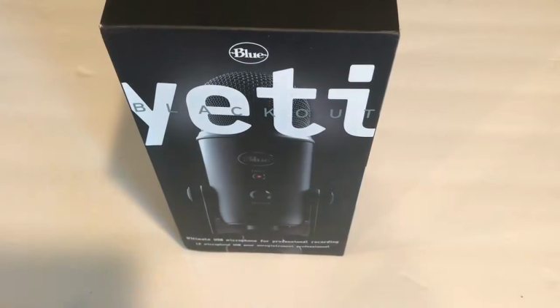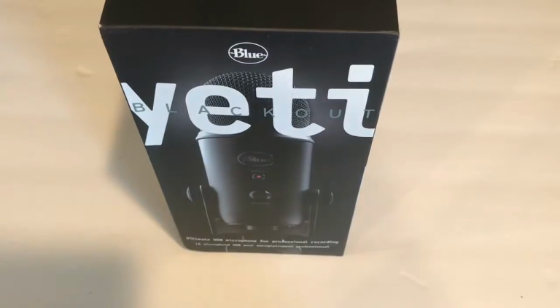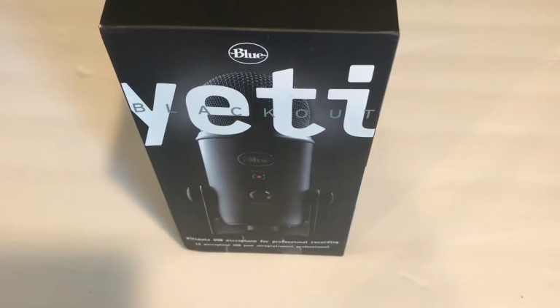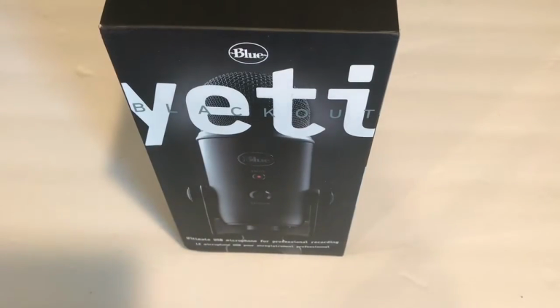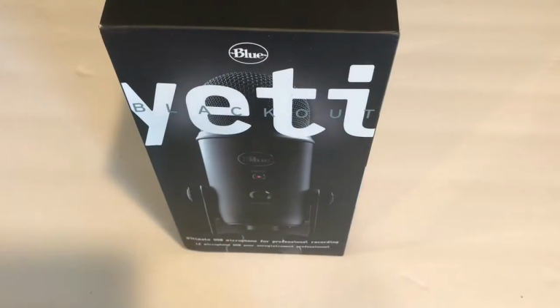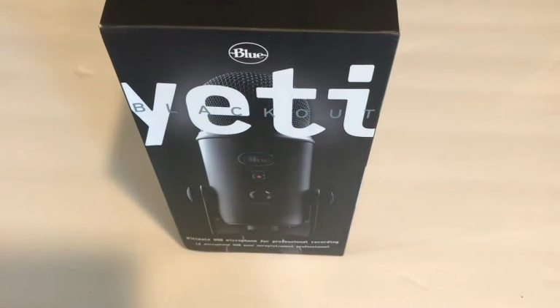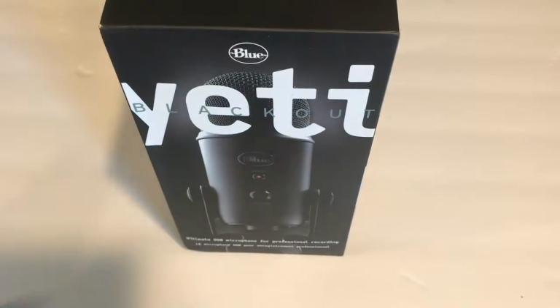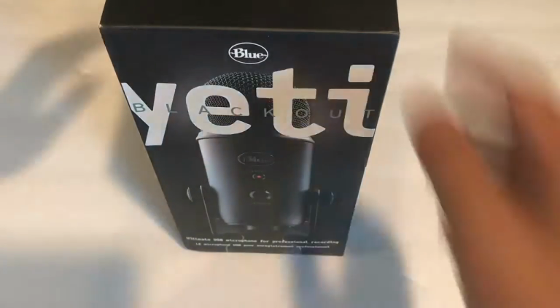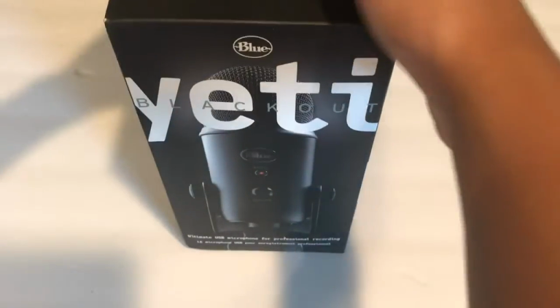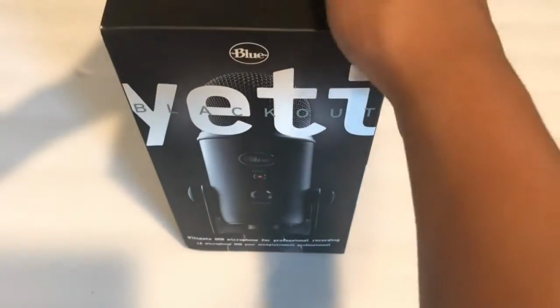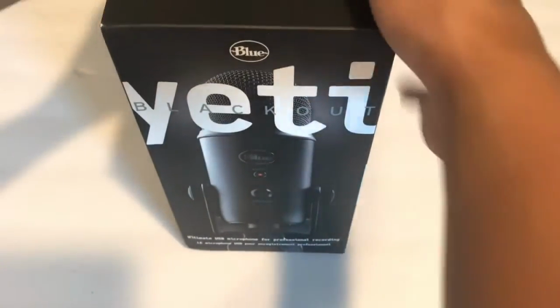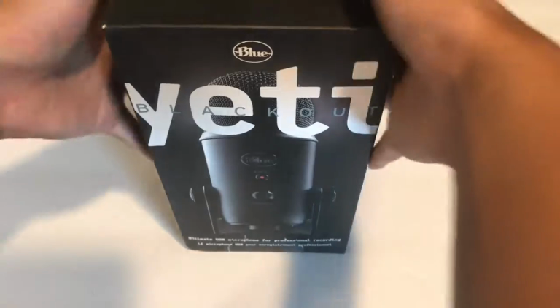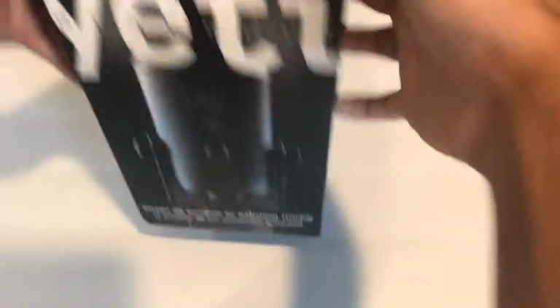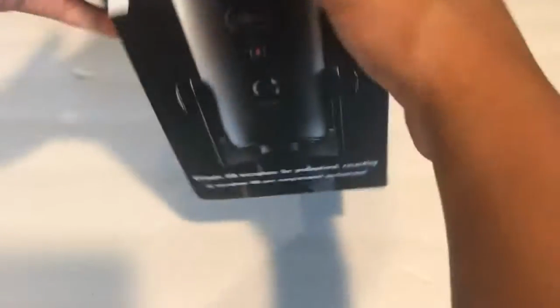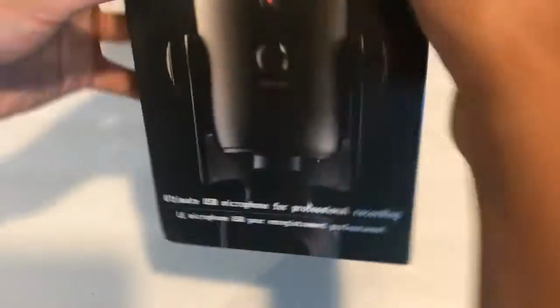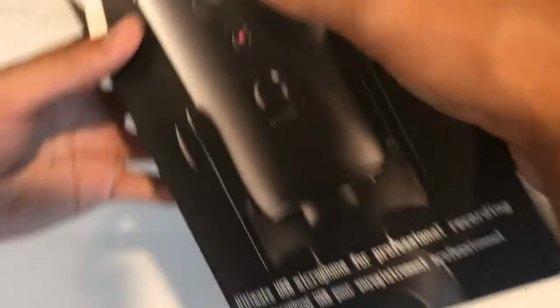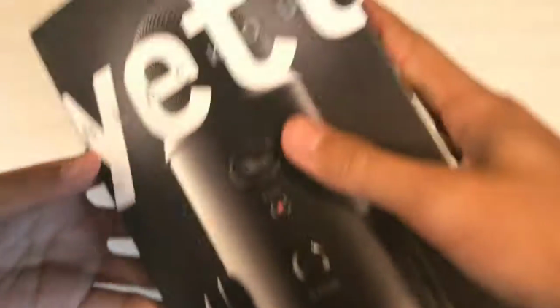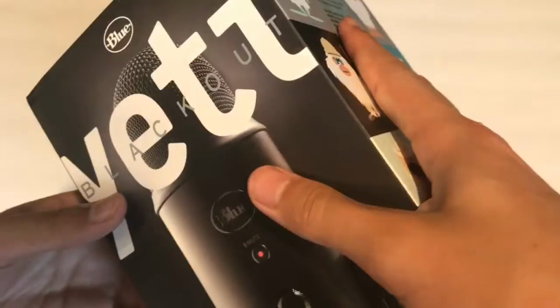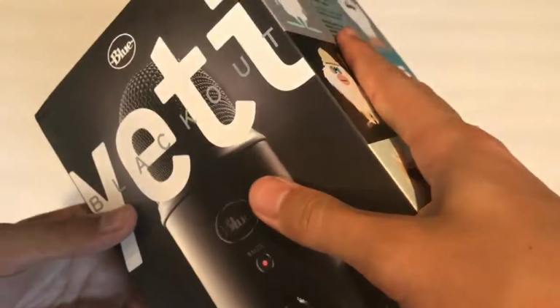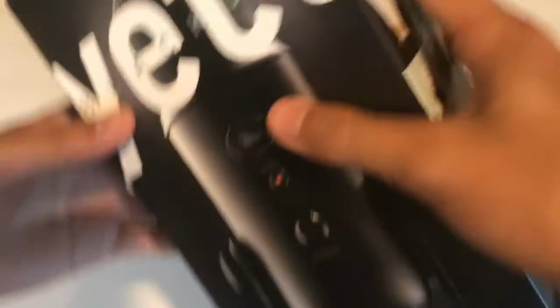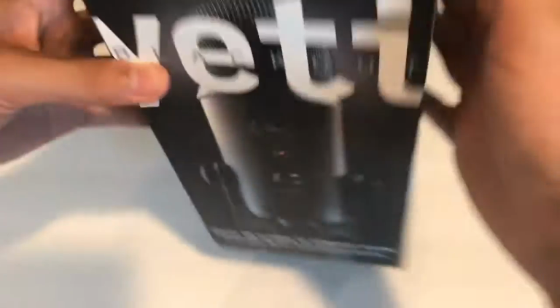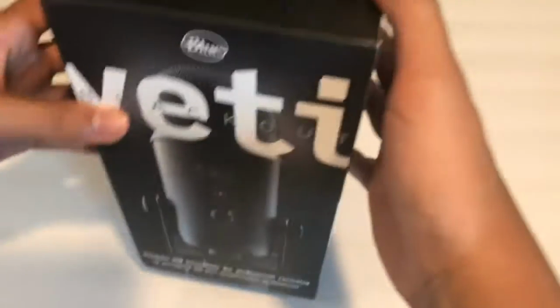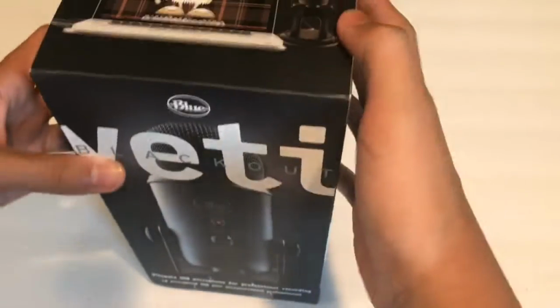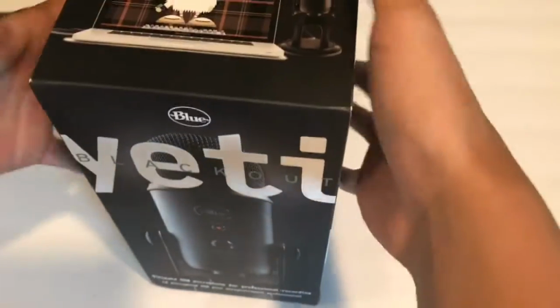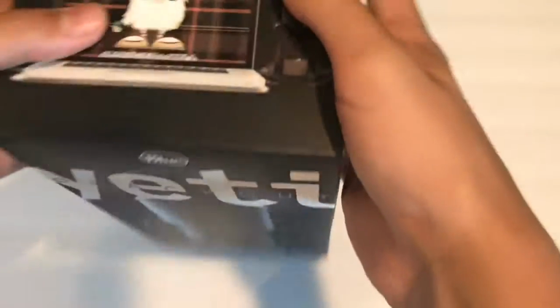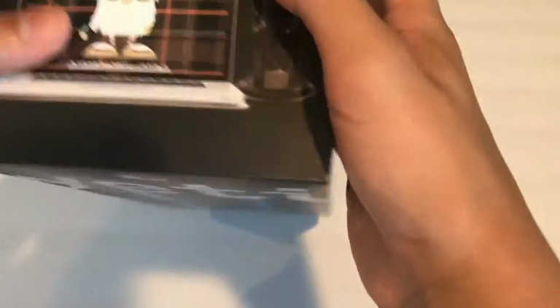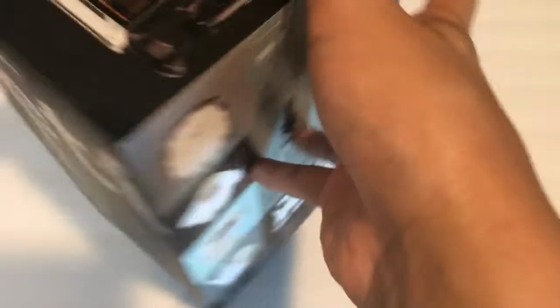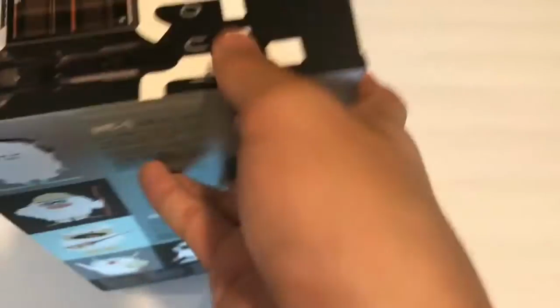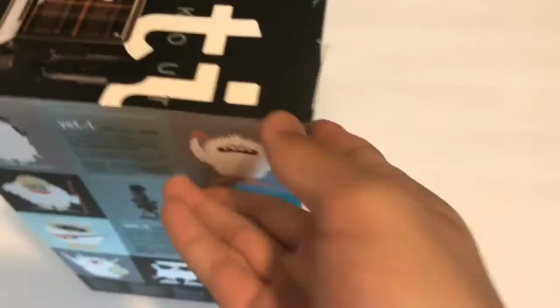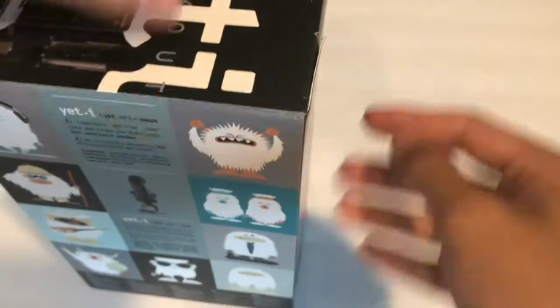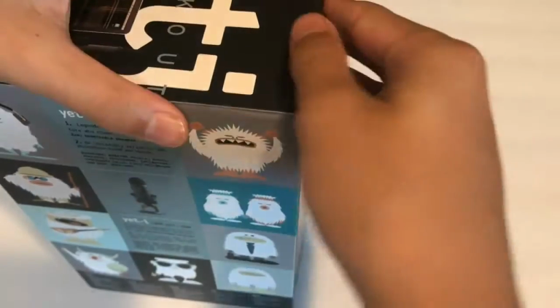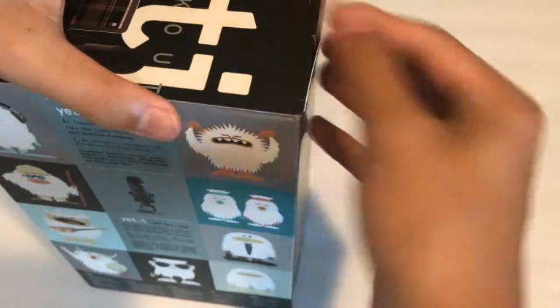Hey guys, it's your boy here today, and today we'll be unboxing the Blue Yeti Blackout Edition. All right, let's get started.